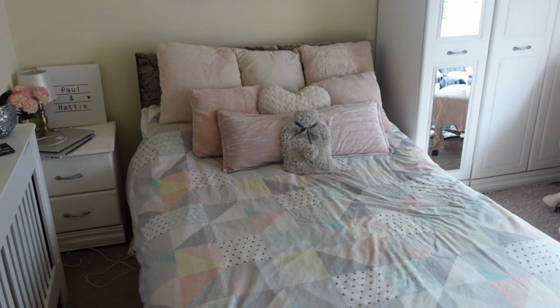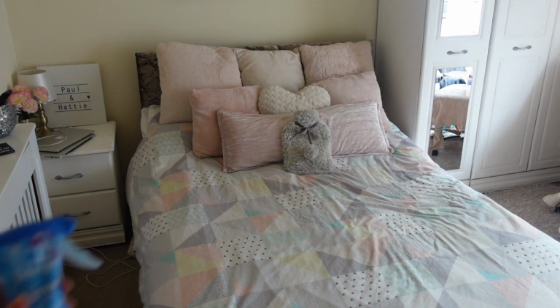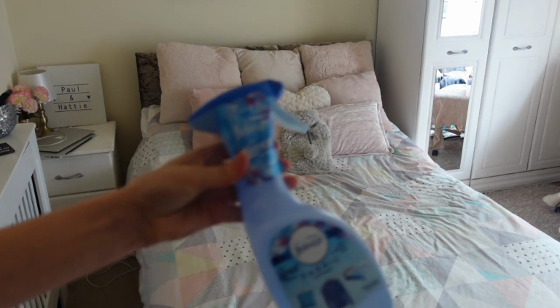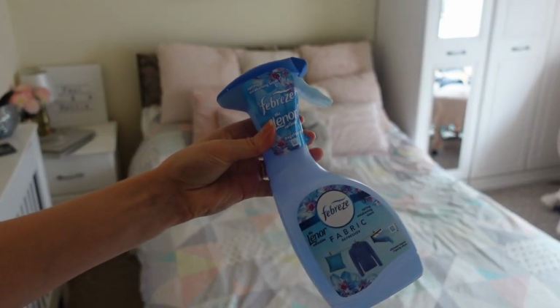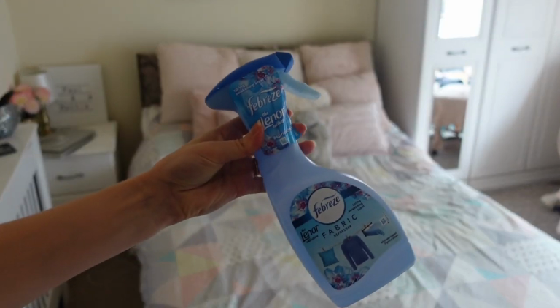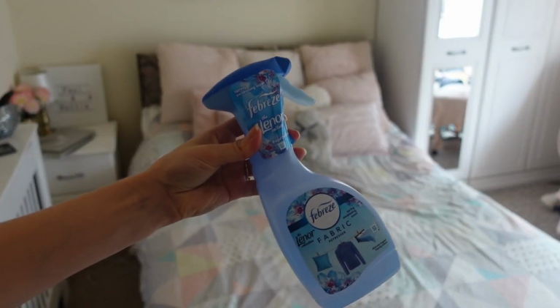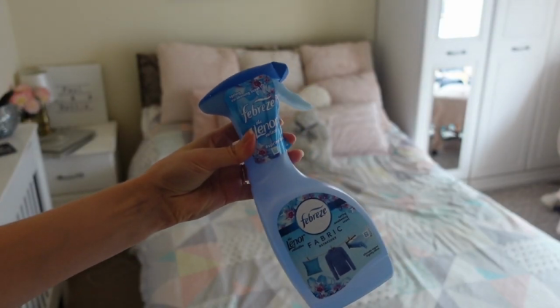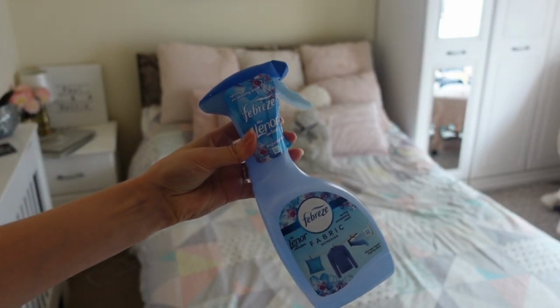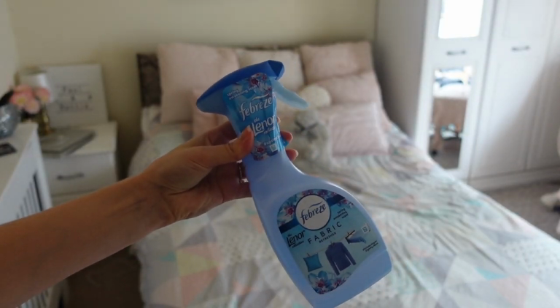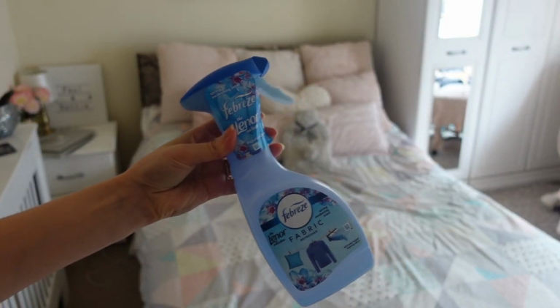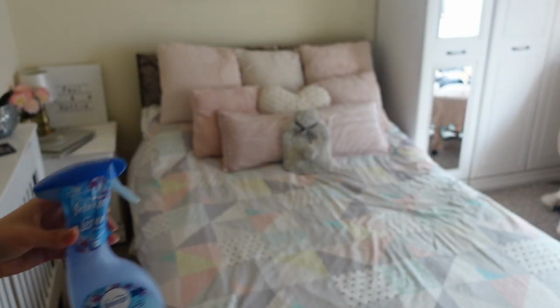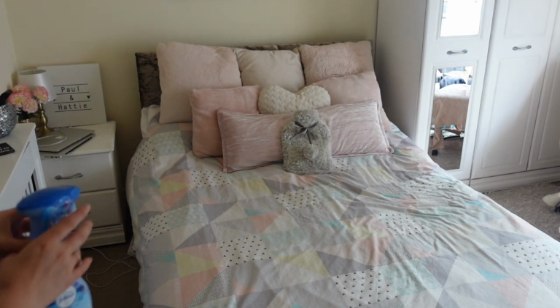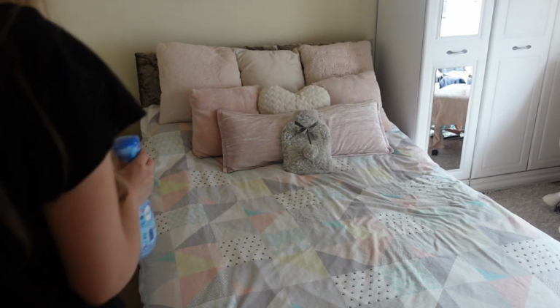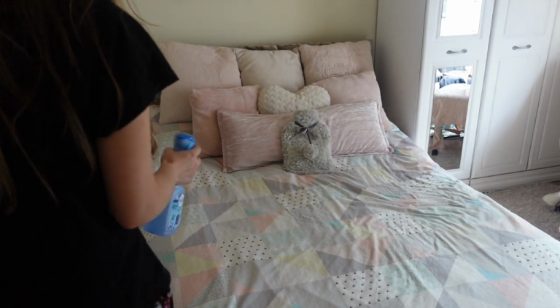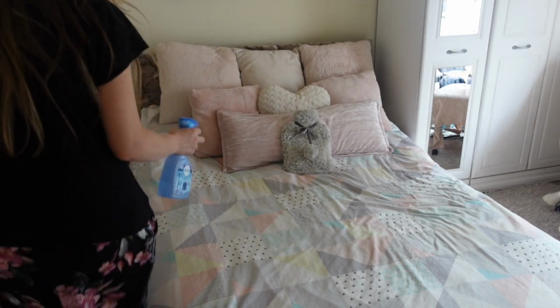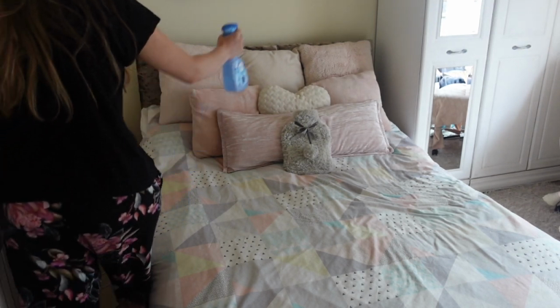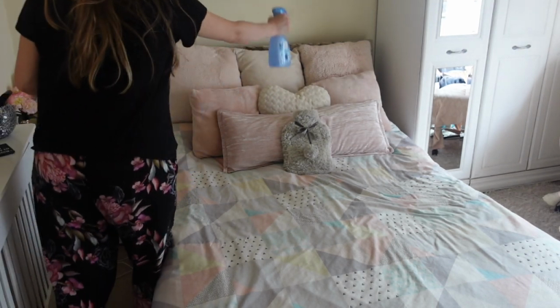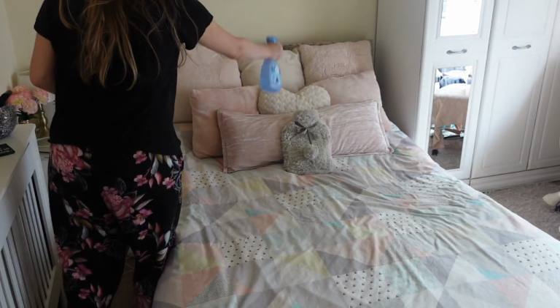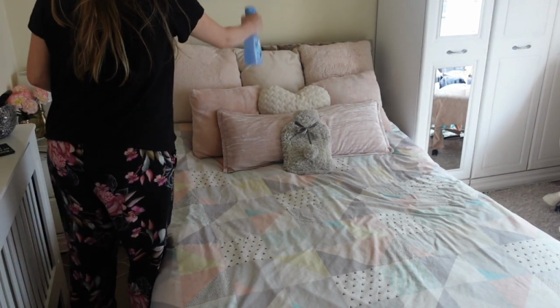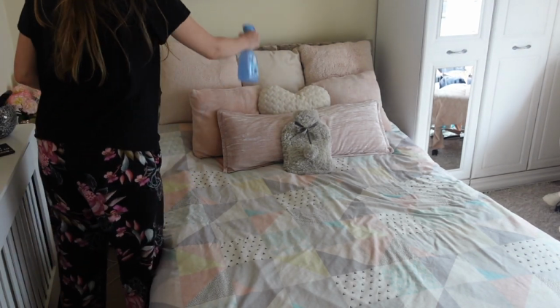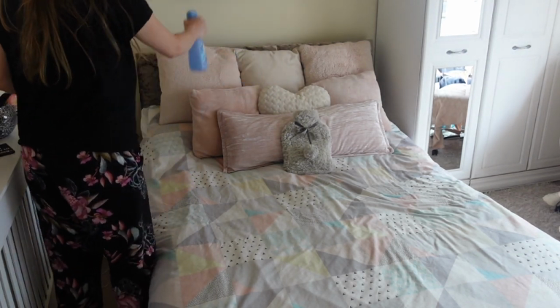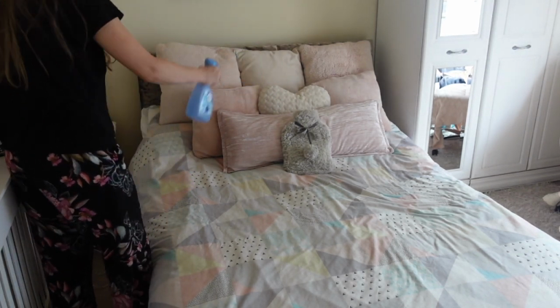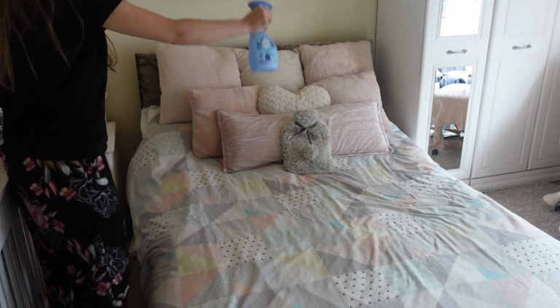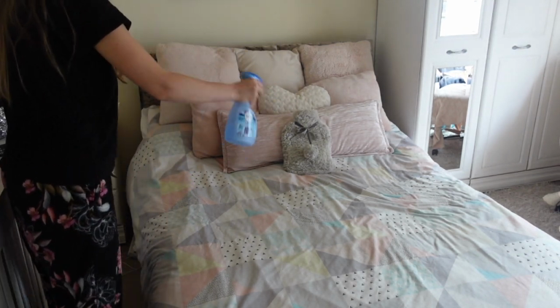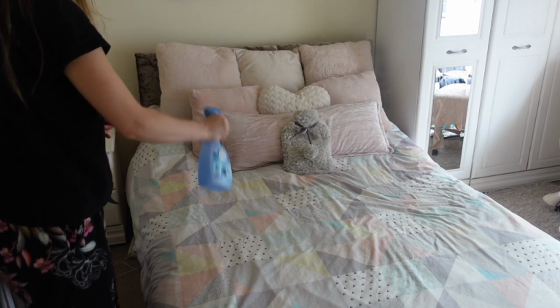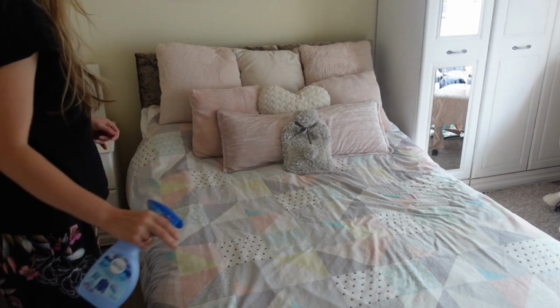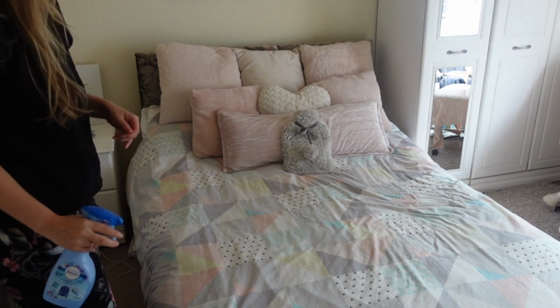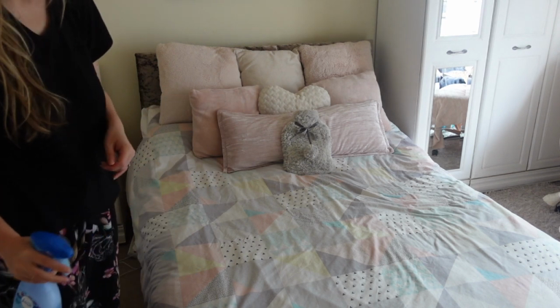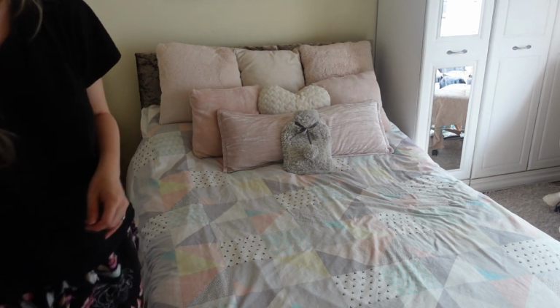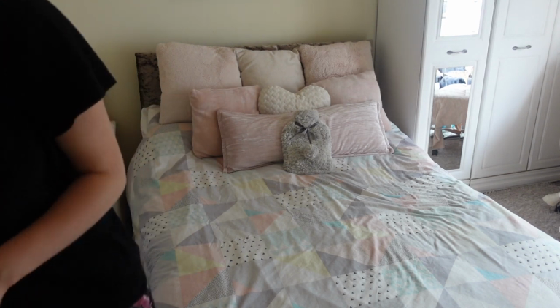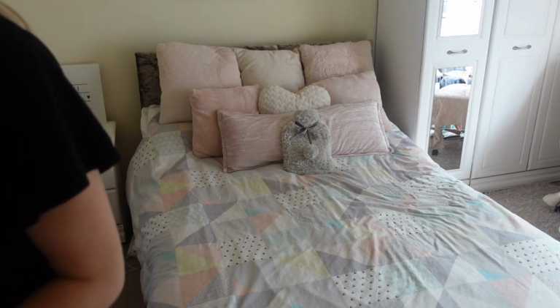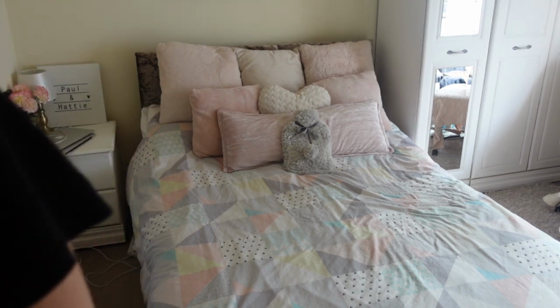Once I've made the bed, I just like to give it a good spray with this fabric Febreze spray. I like to spray it over the cushions because I don't wash them as regularly as I do the bed sheets.